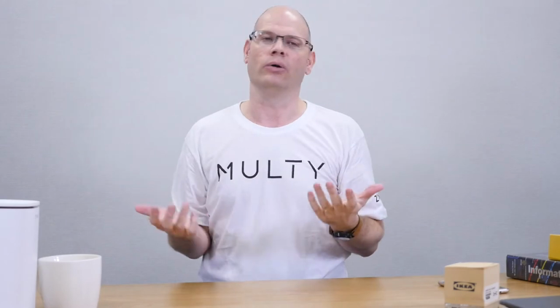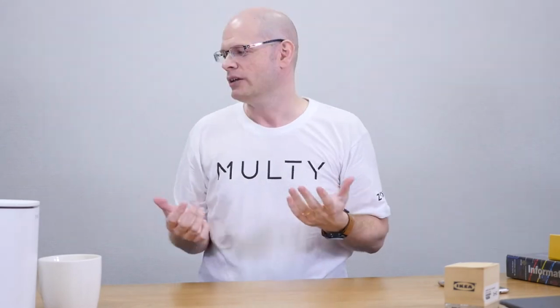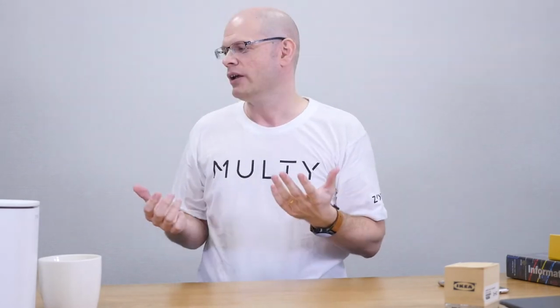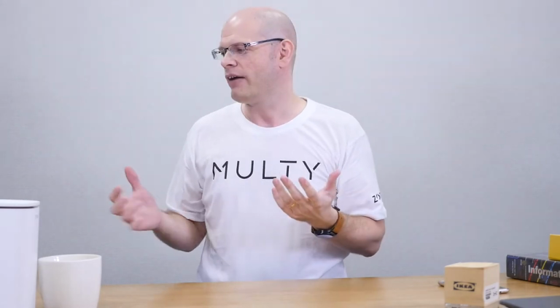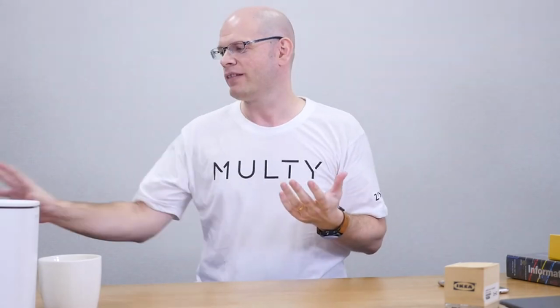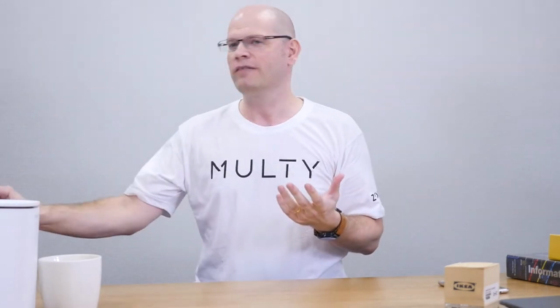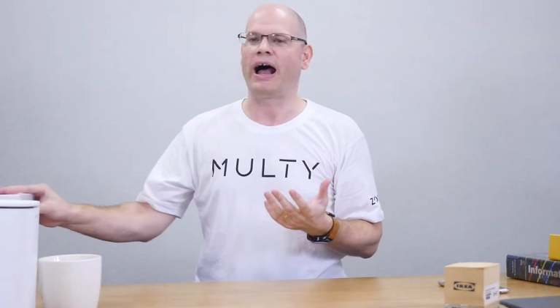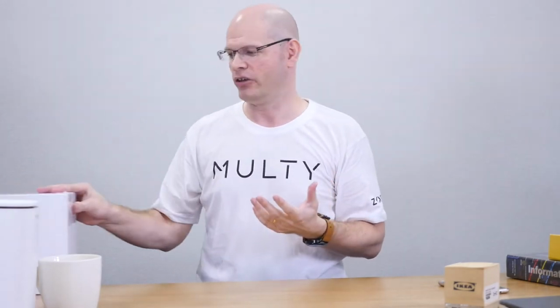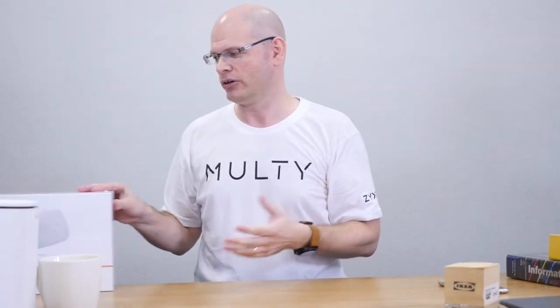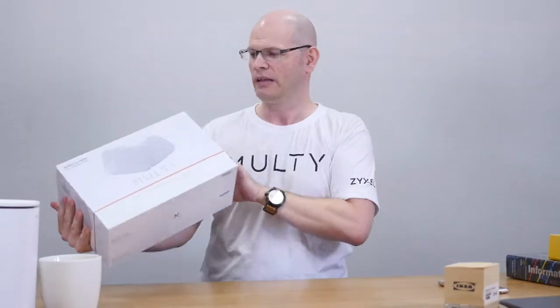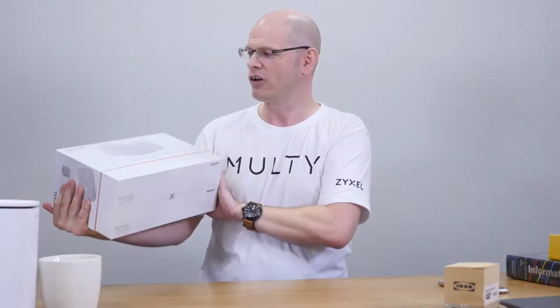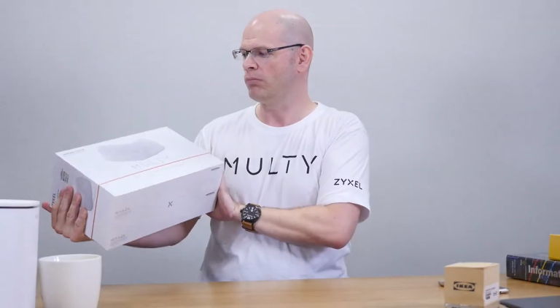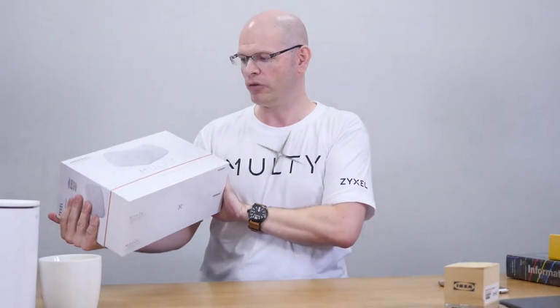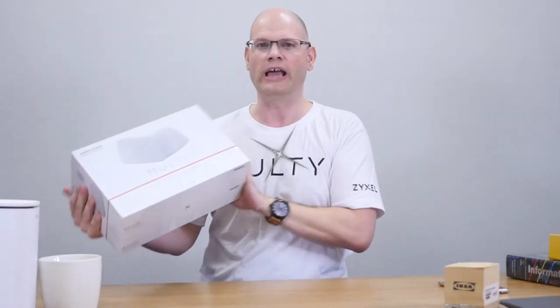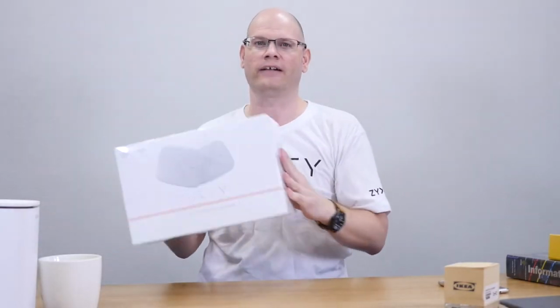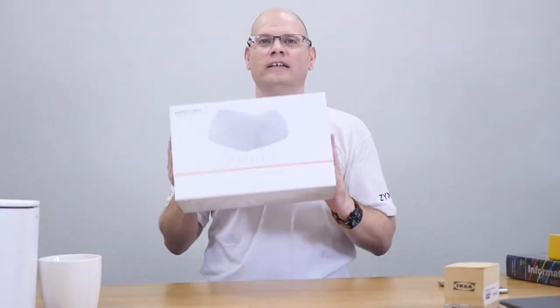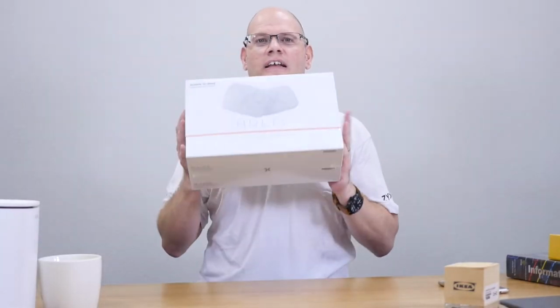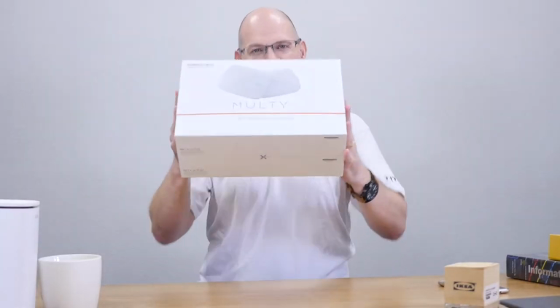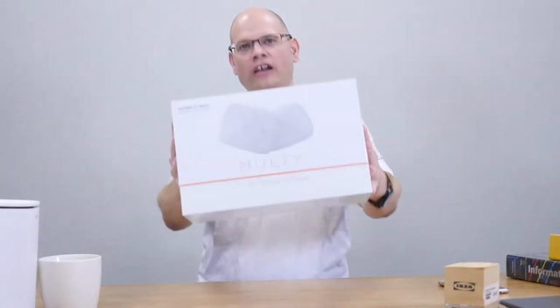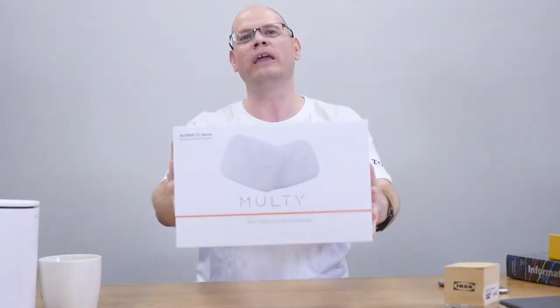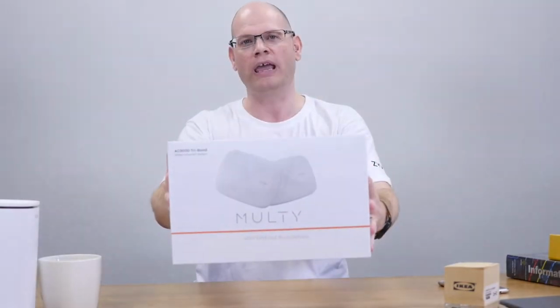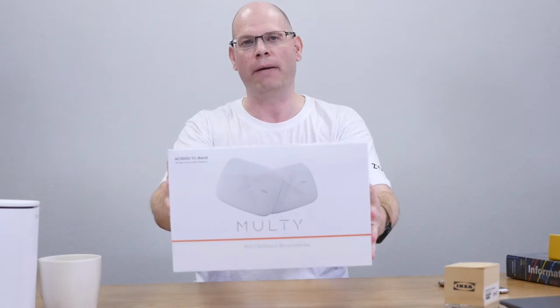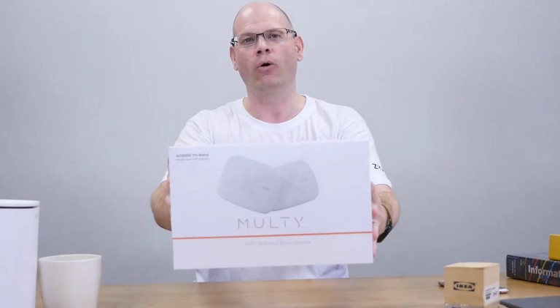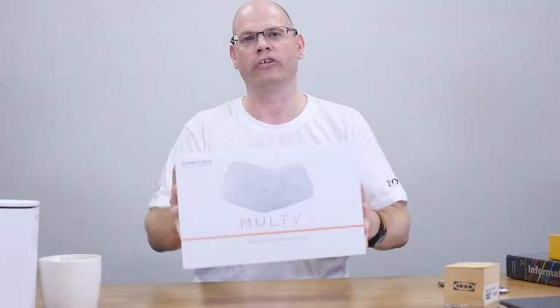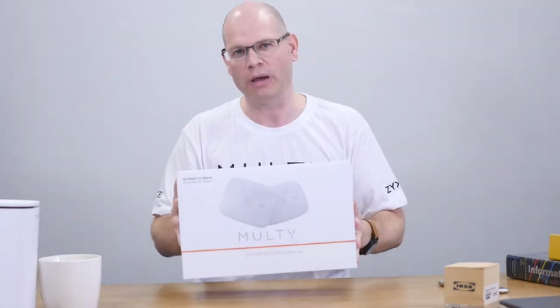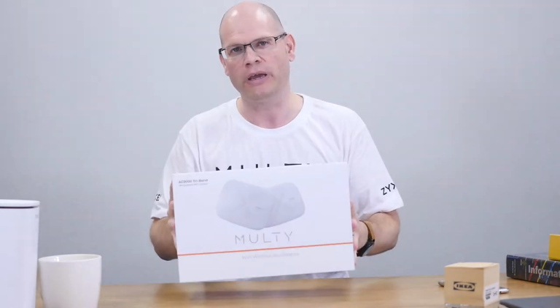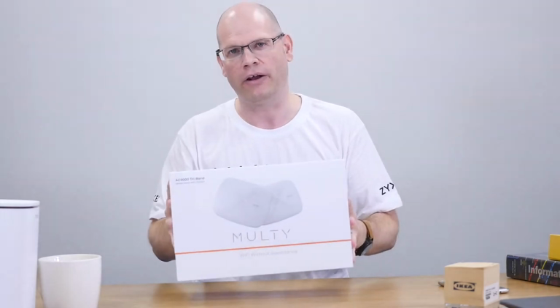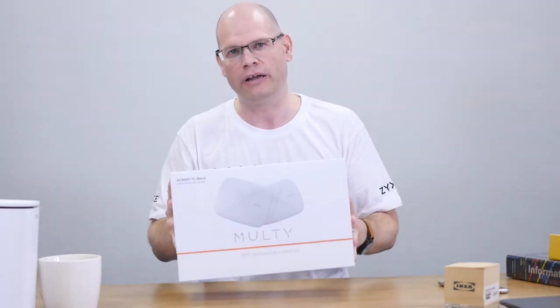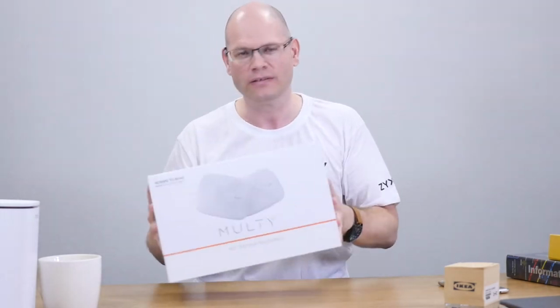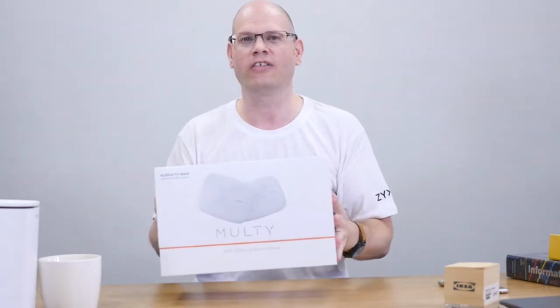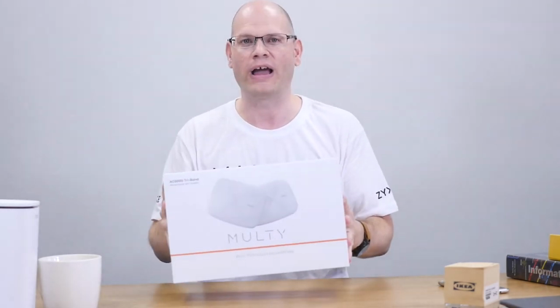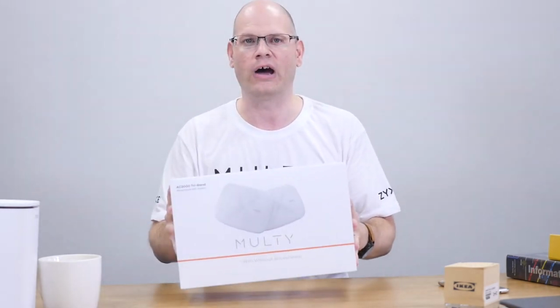So, I've got this box here. It's called Multi-X. Is this gonna make me happy, or is it gonna make me angry? Let's find out.